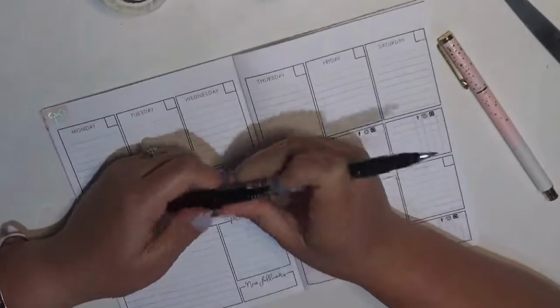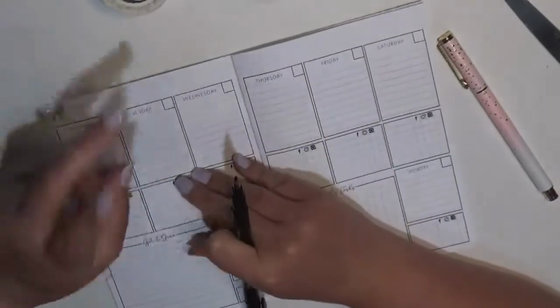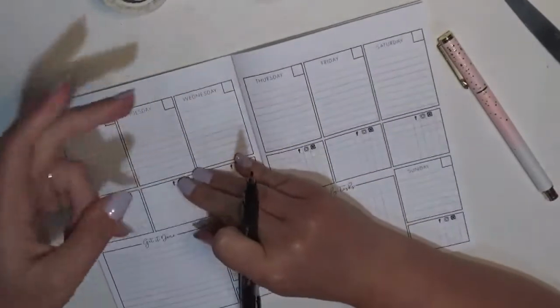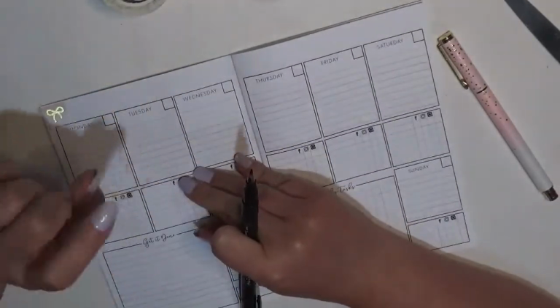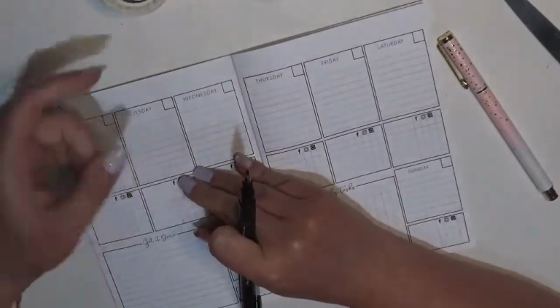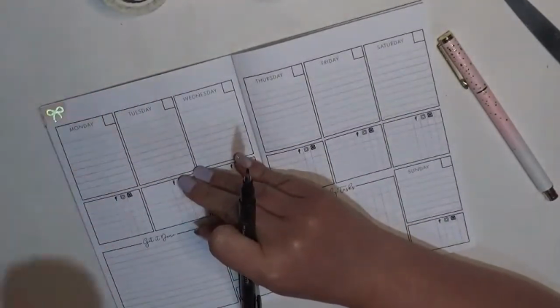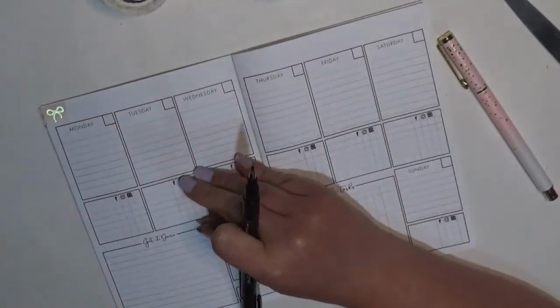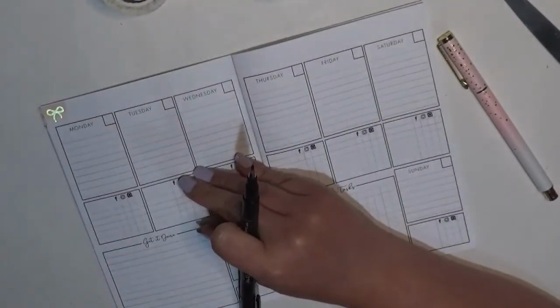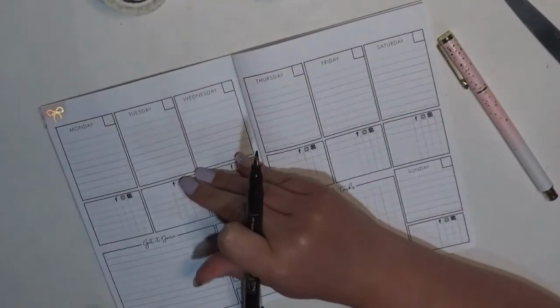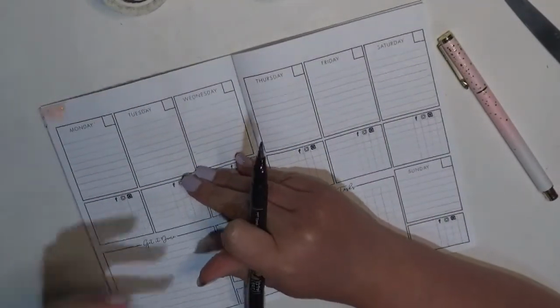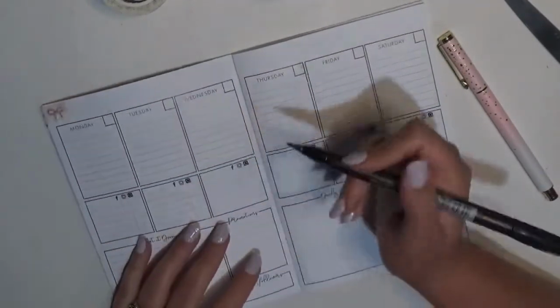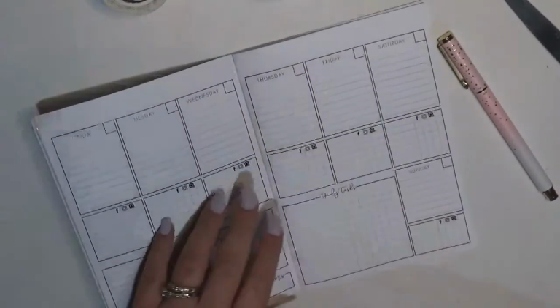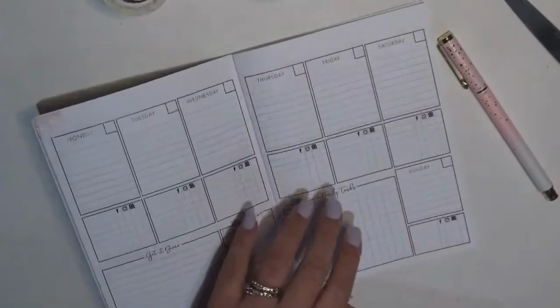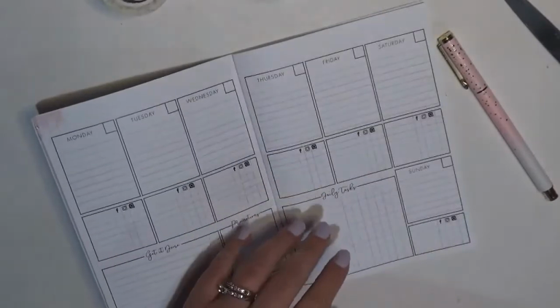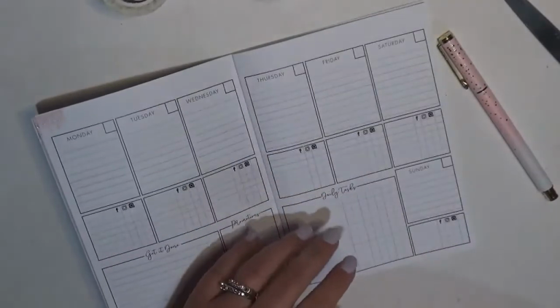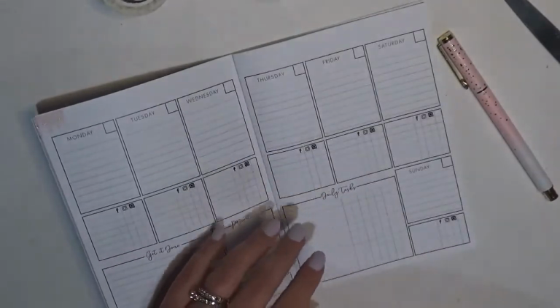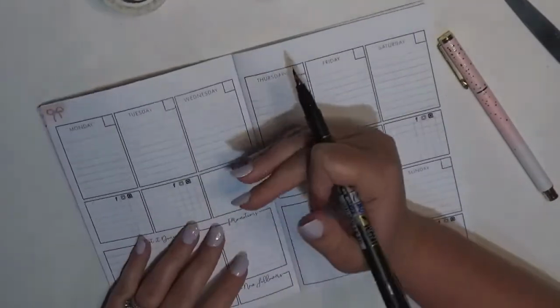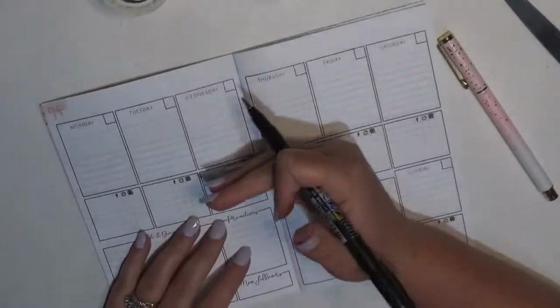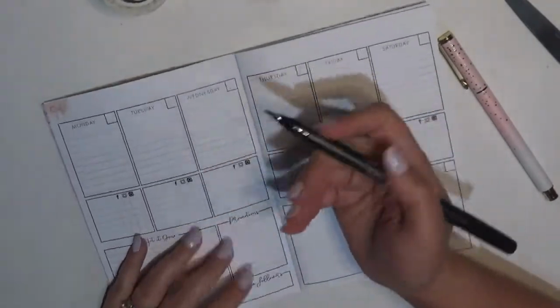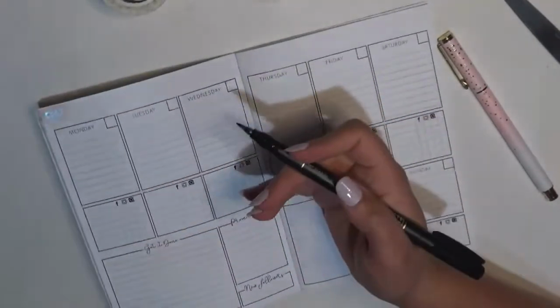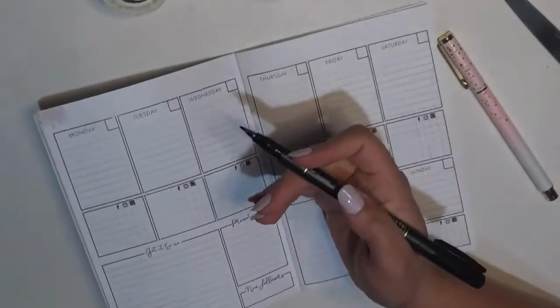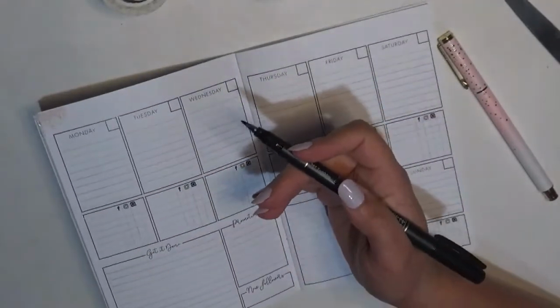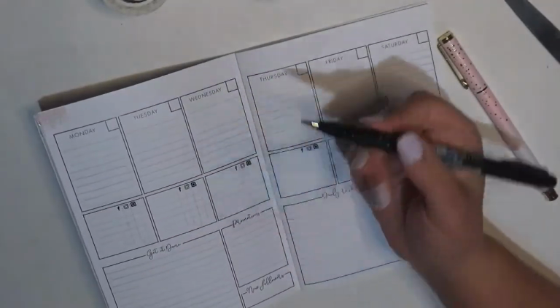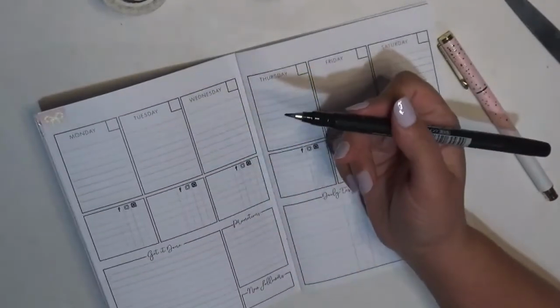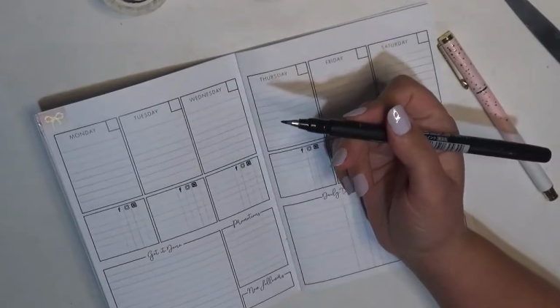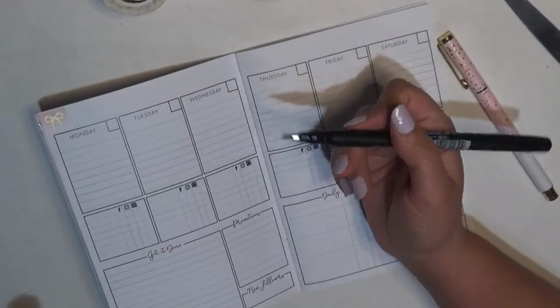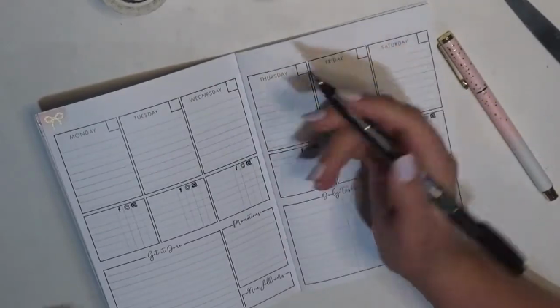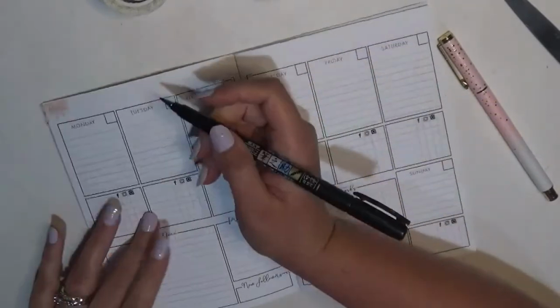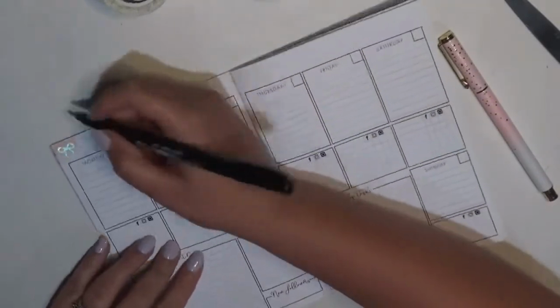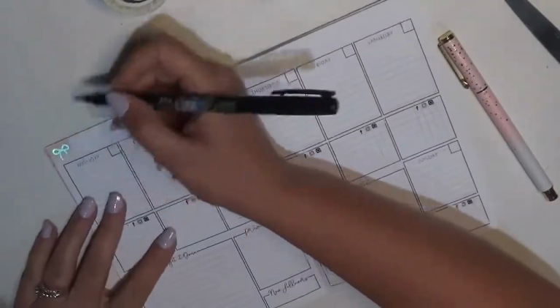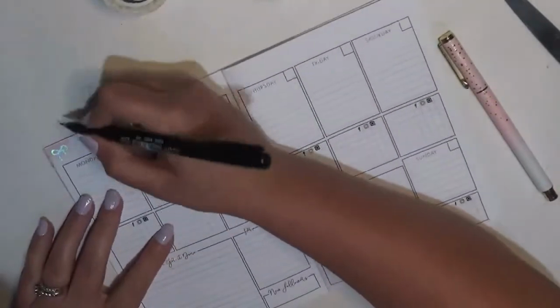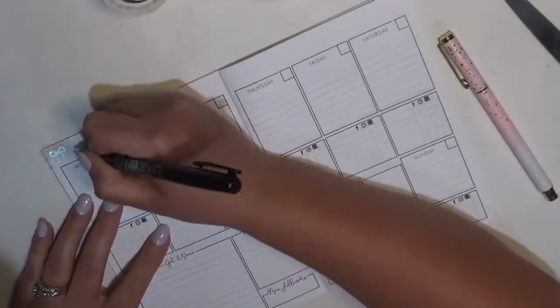I typically prefer the hard tip but I have that upstairs because that's where I use it mostly, and this is the one that is down here in my craft room. So I'm just going to hand letter 'July.'